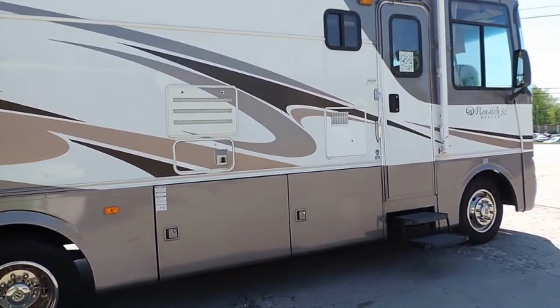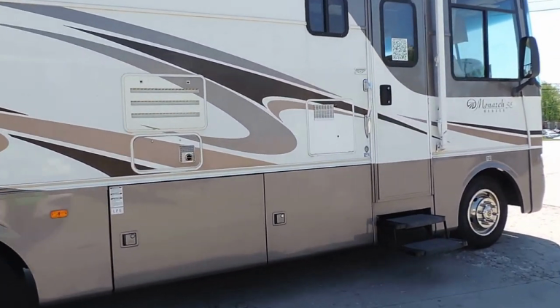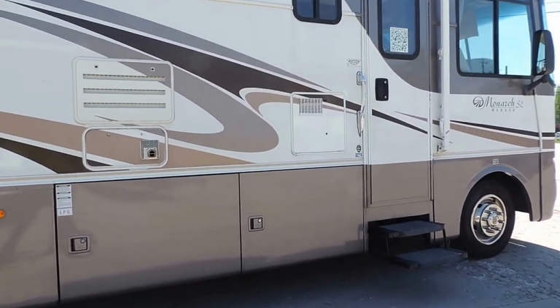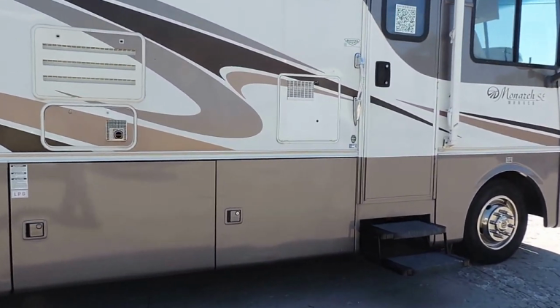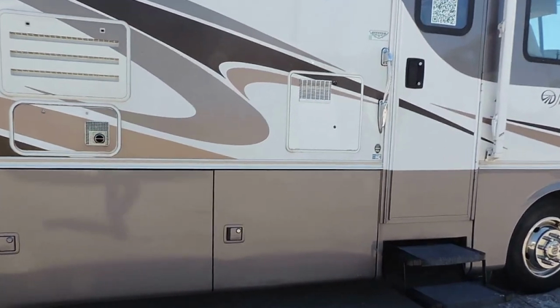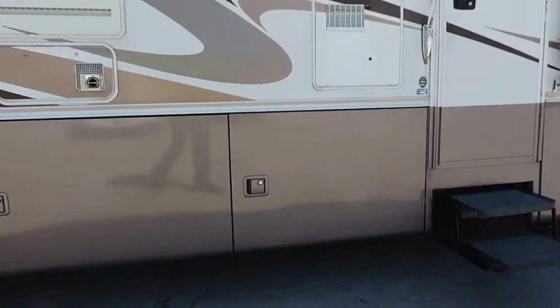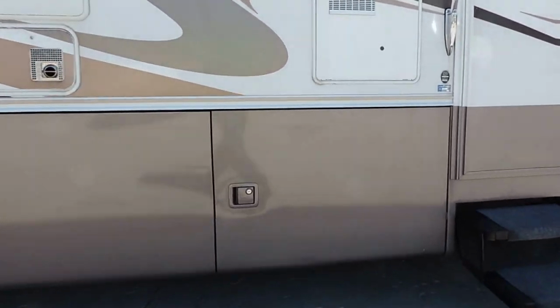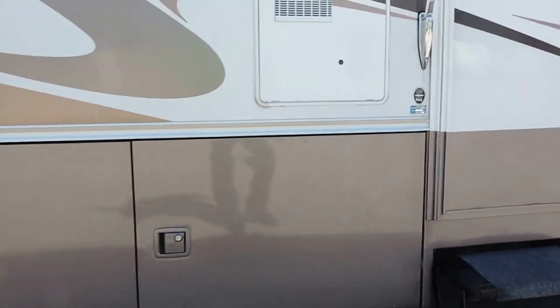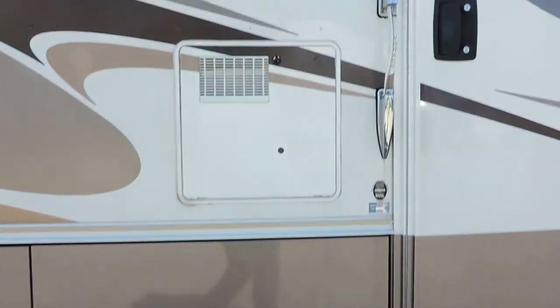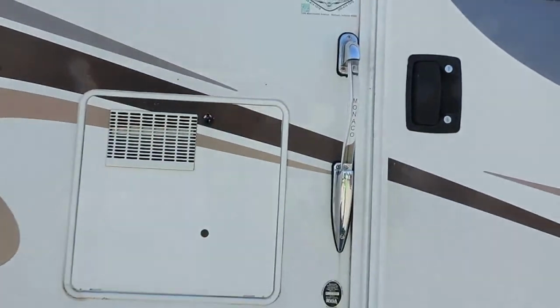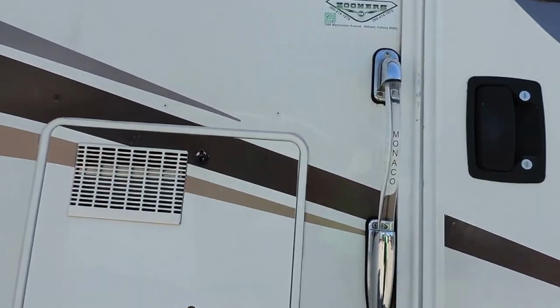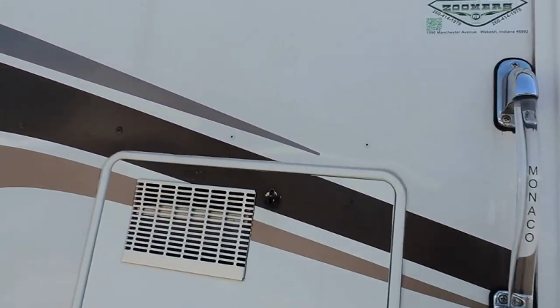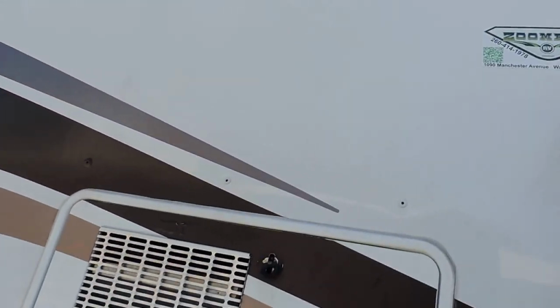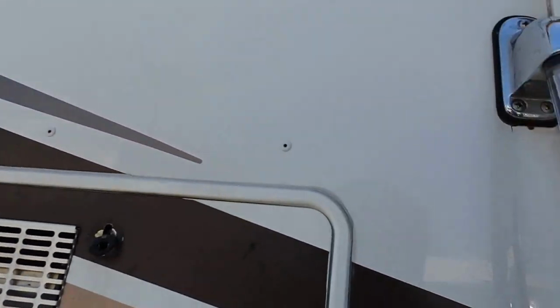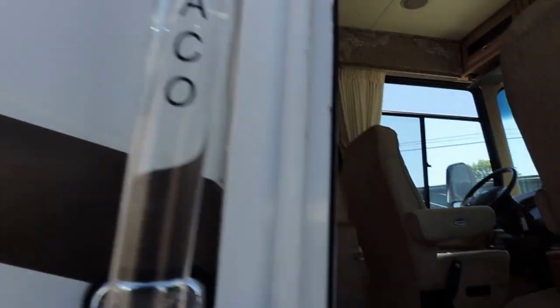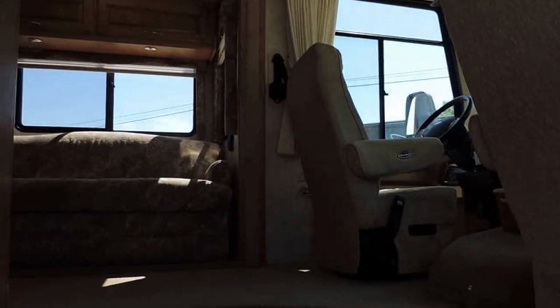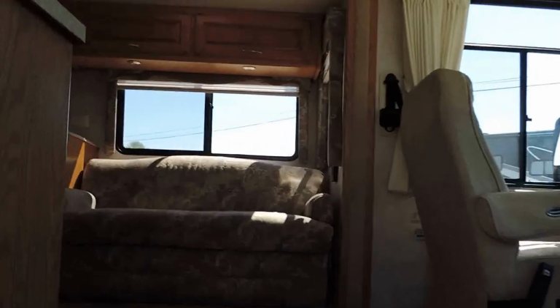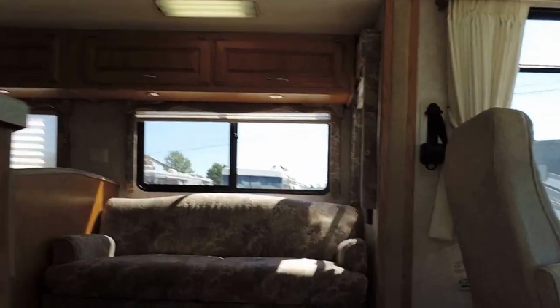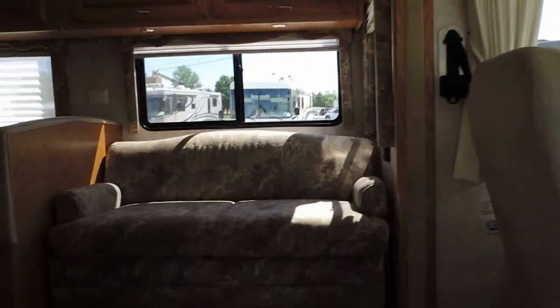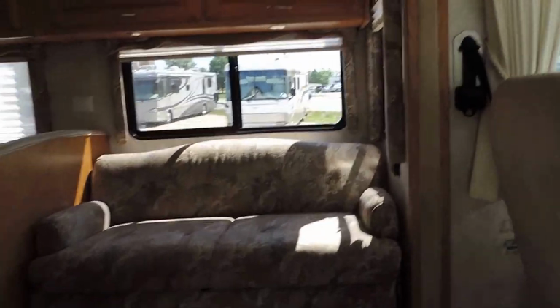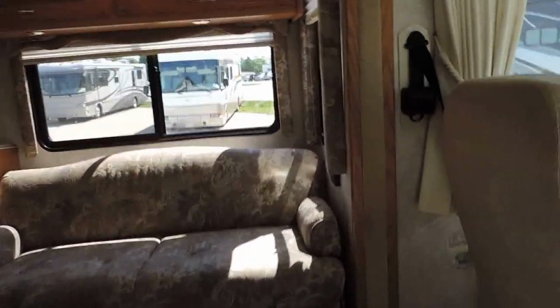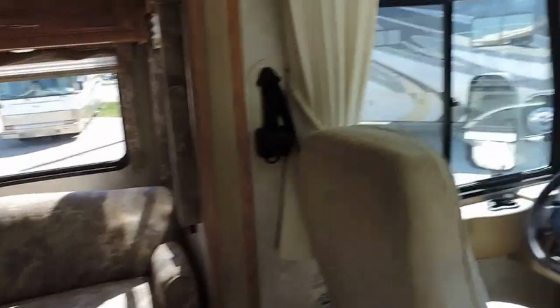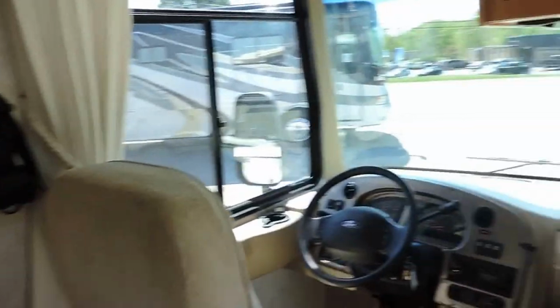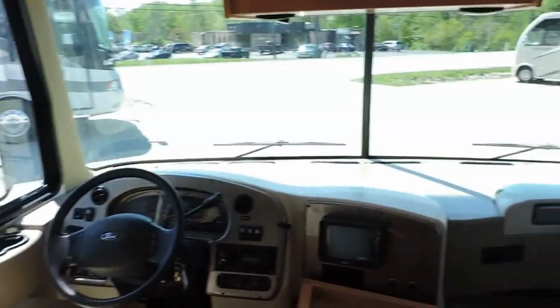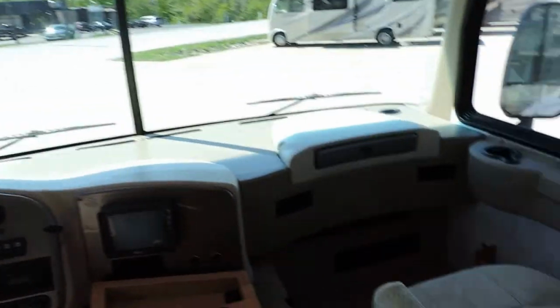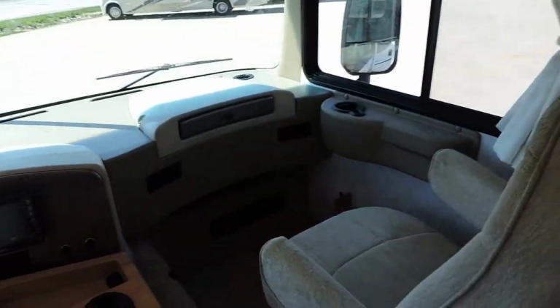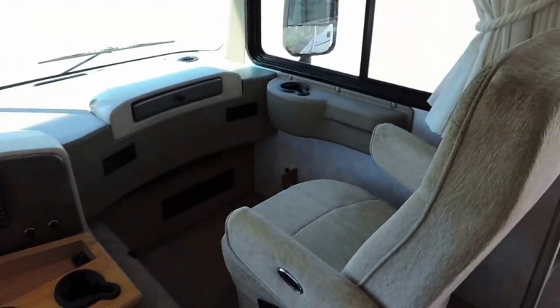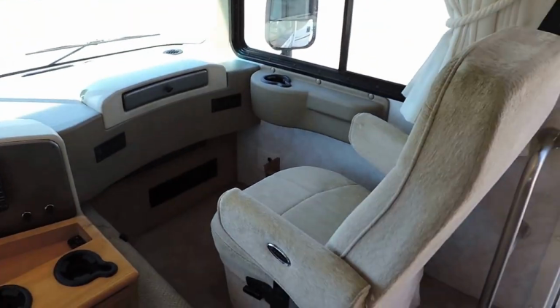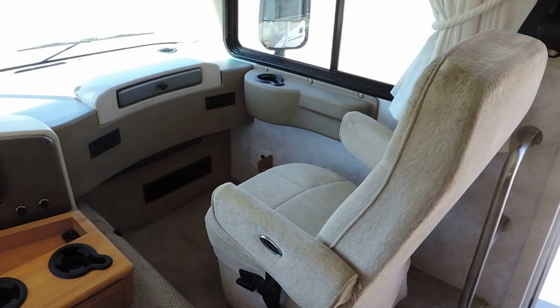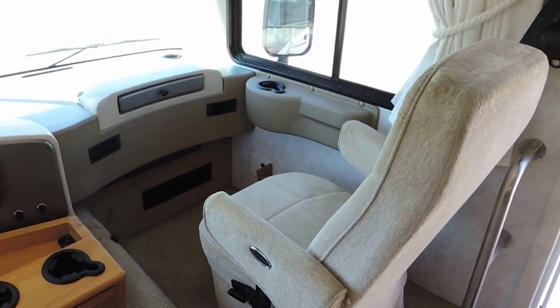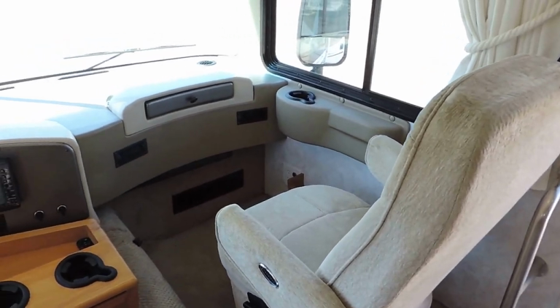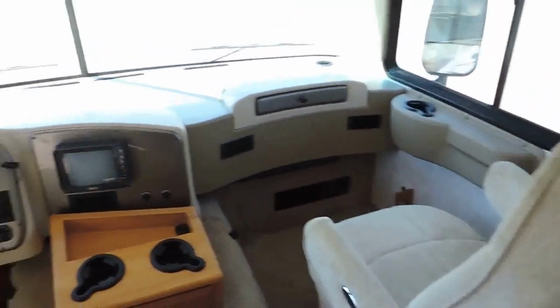It has a 10 gallon hot water heater and side swing basement doors. Walking inside, as soon as you enter the unit up front you'll find two very nice Flexsteel captain chairs.